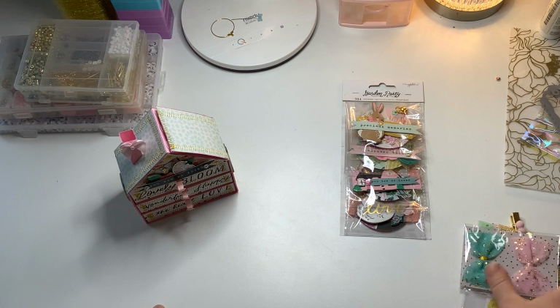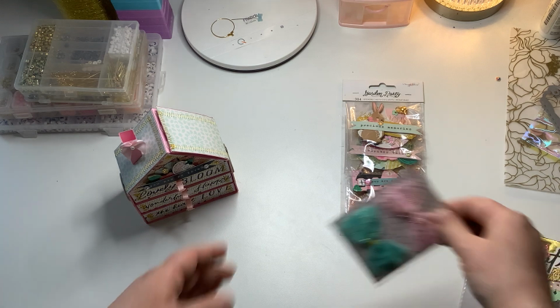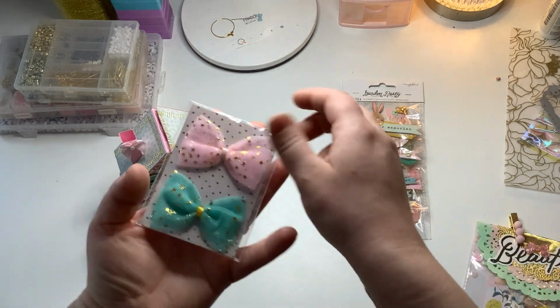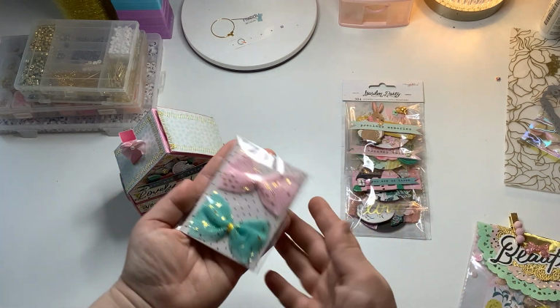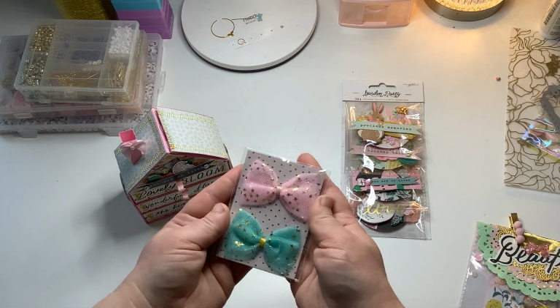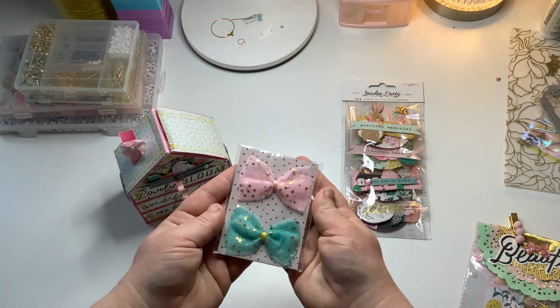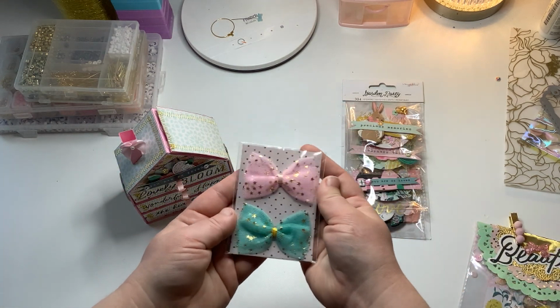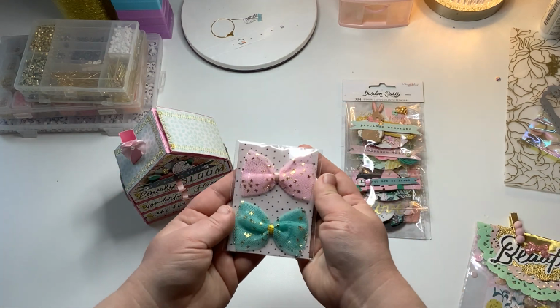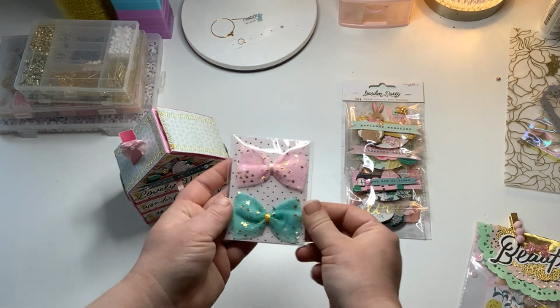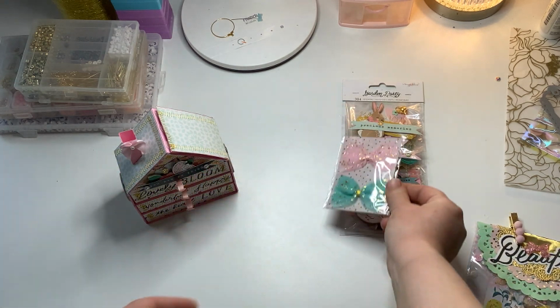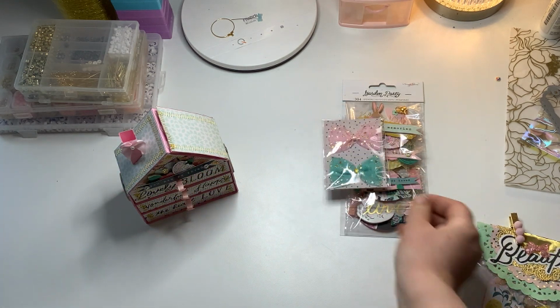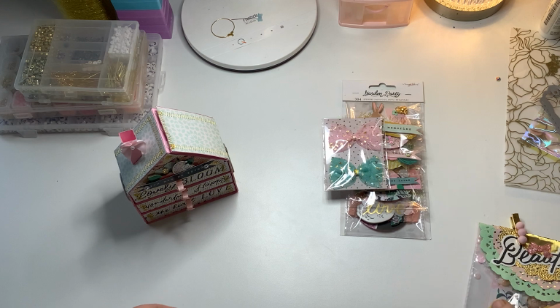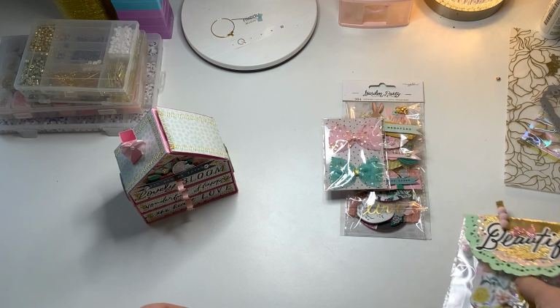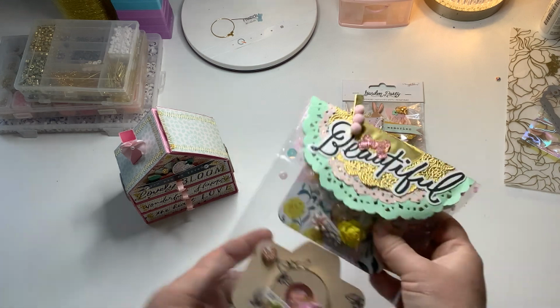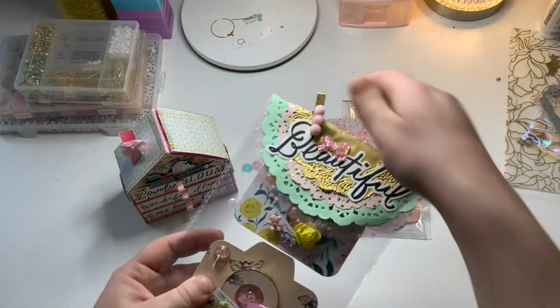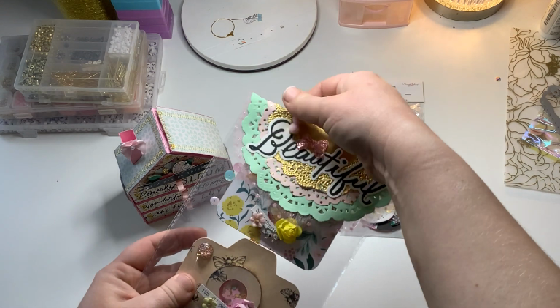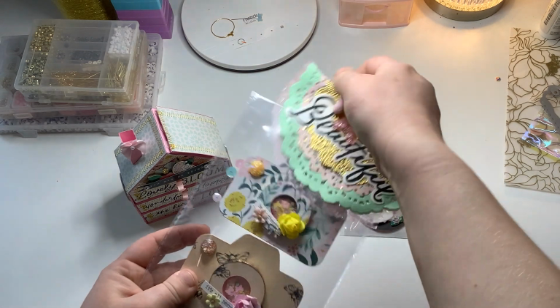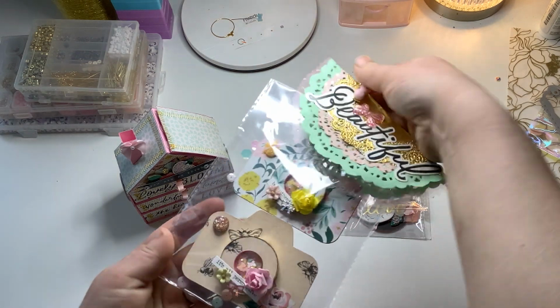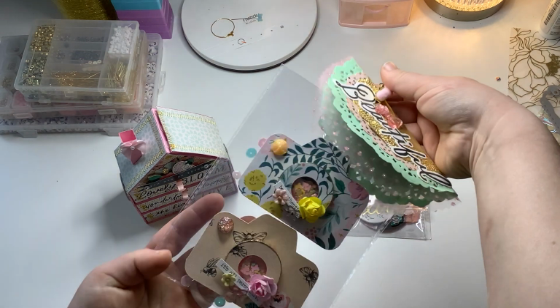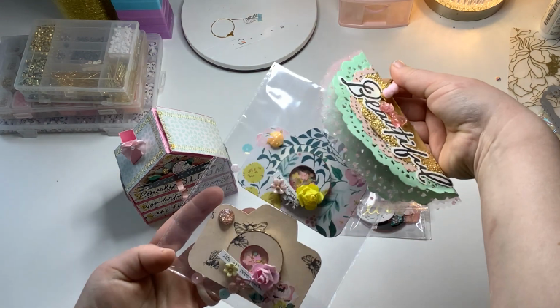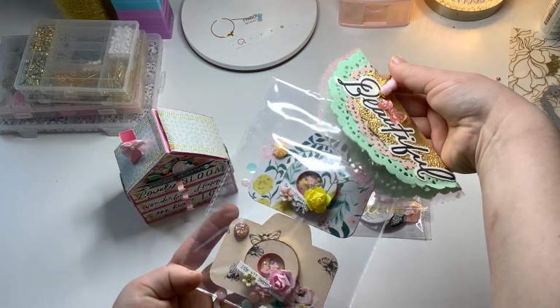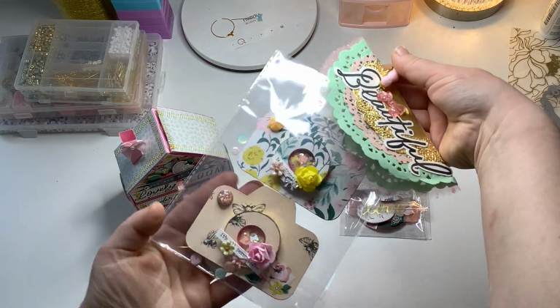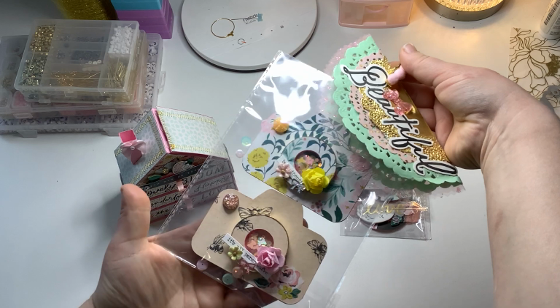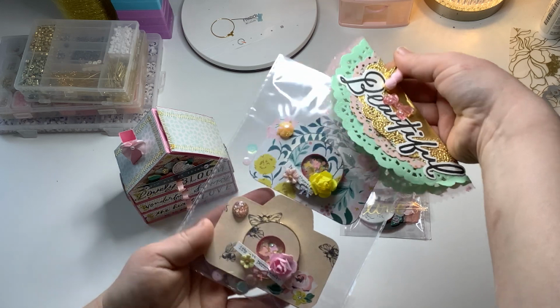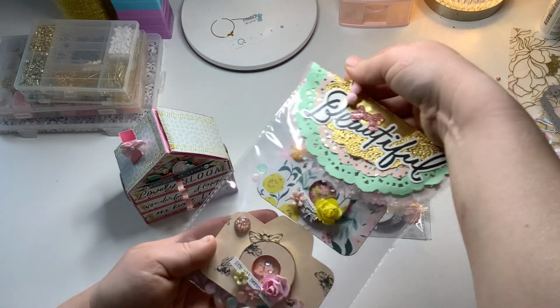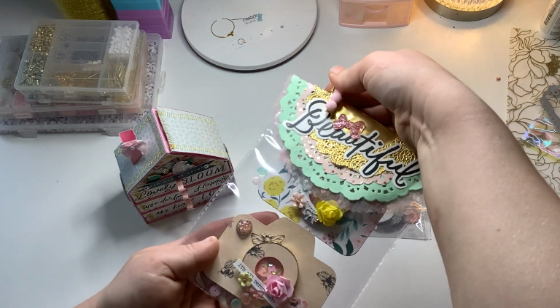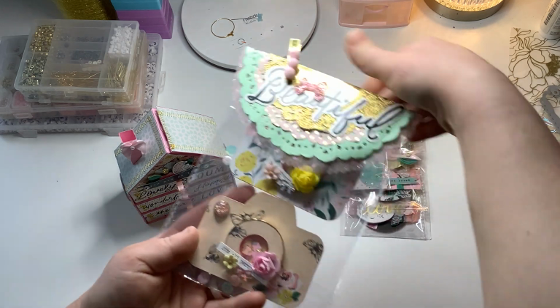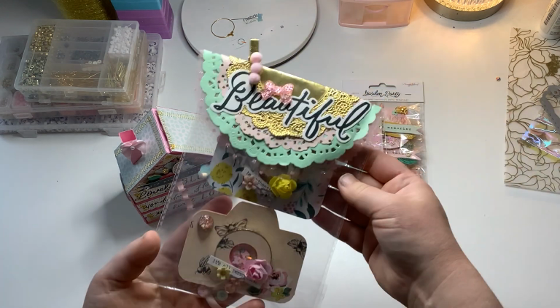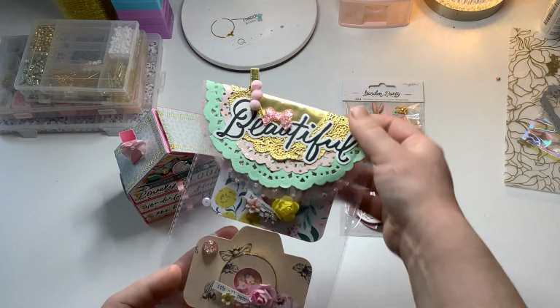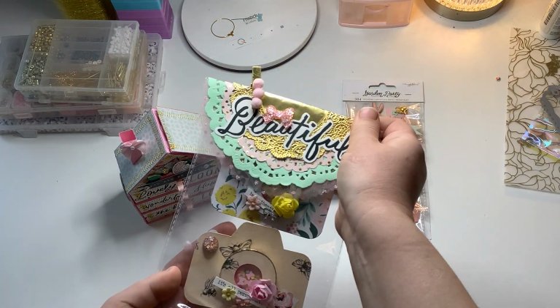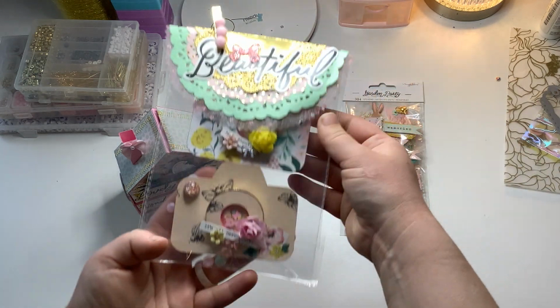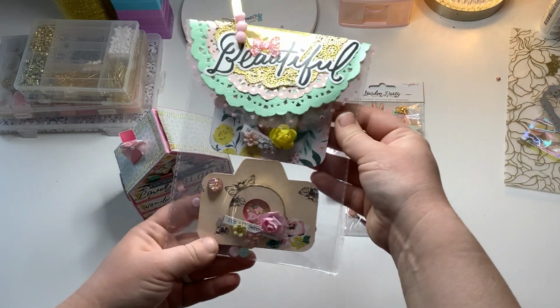I also made a couple of these little bows out of tulle. And then I also have these shaker cameras that I made — they're pretty good size — with a cute bag topper that she can just easily remove.